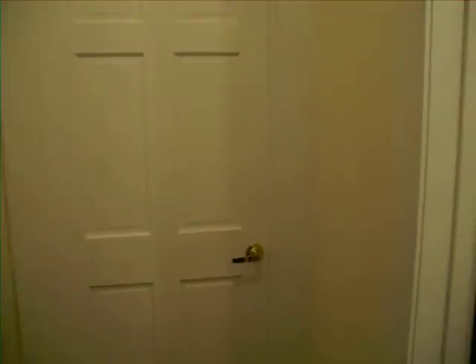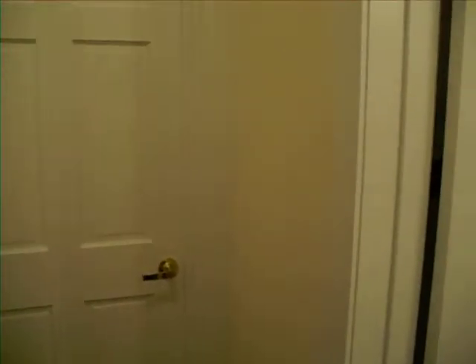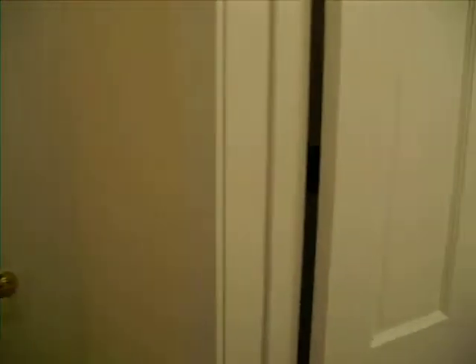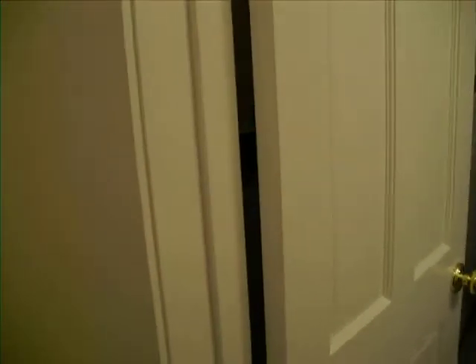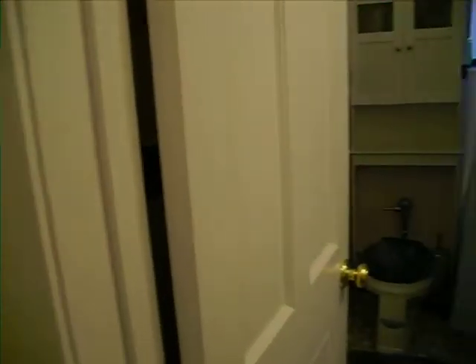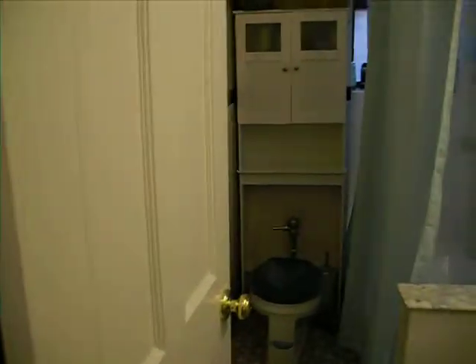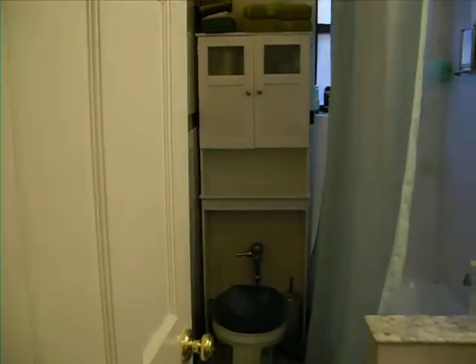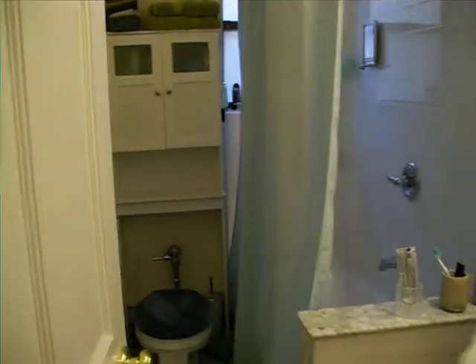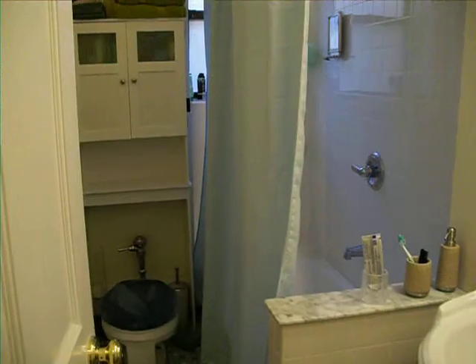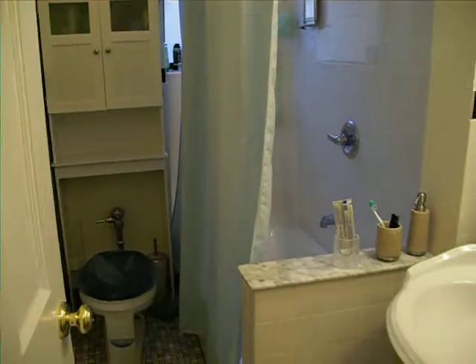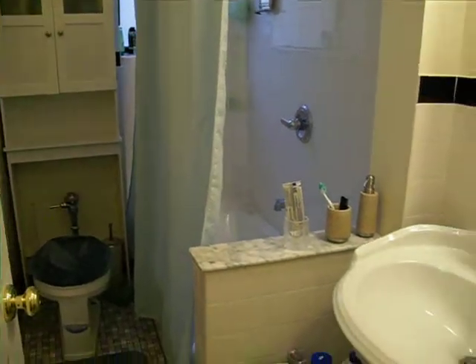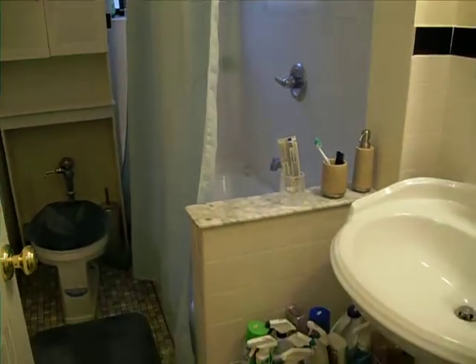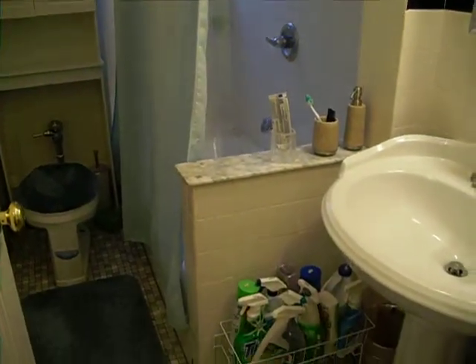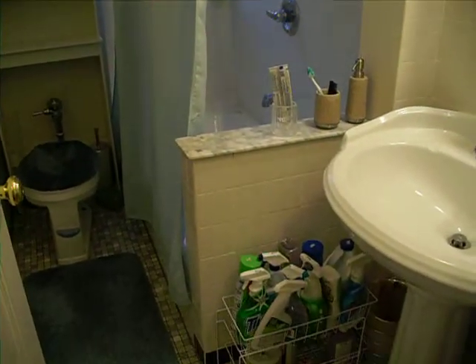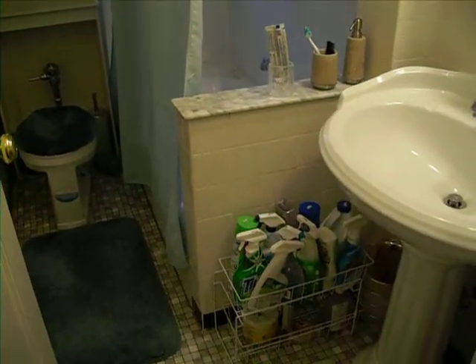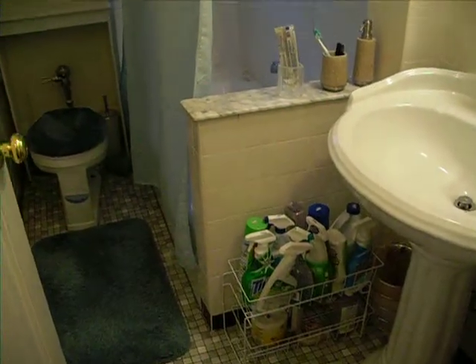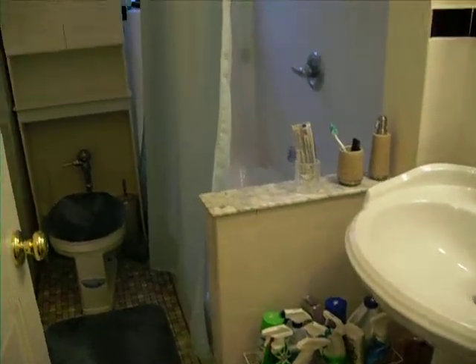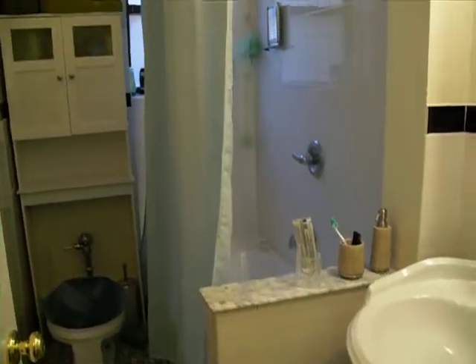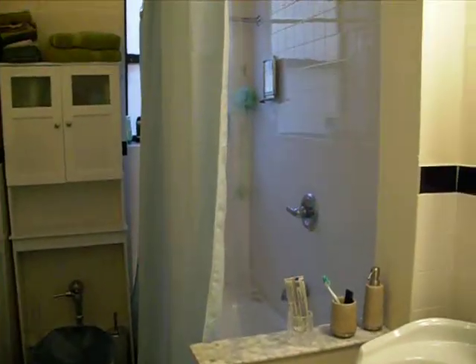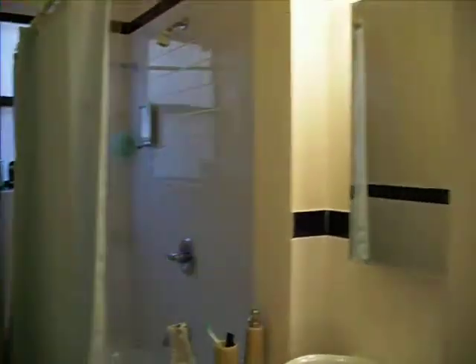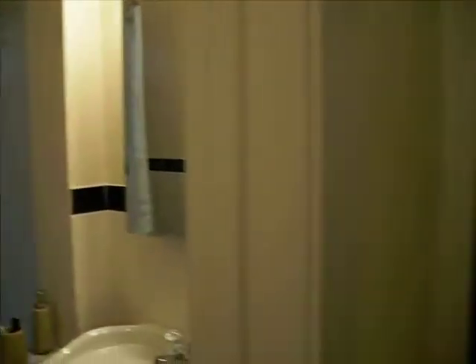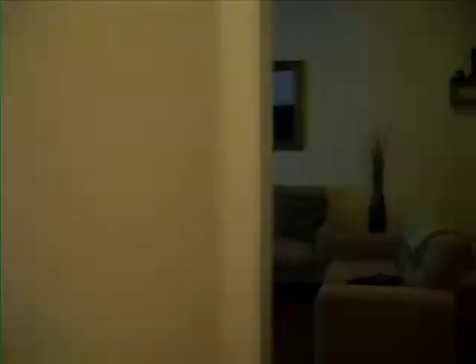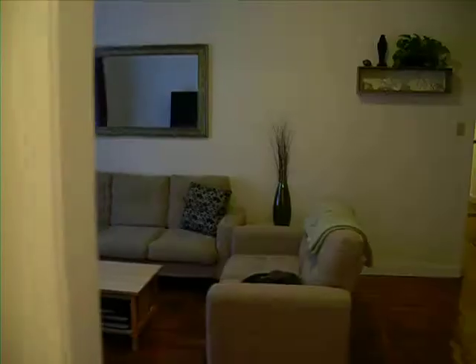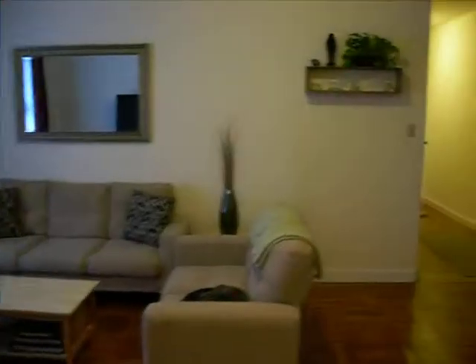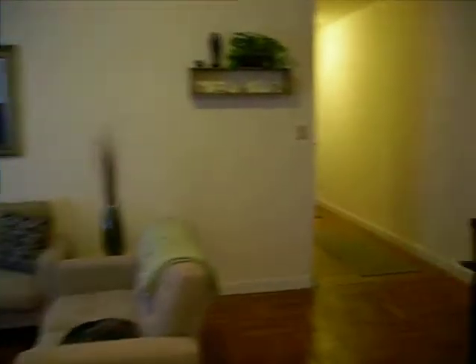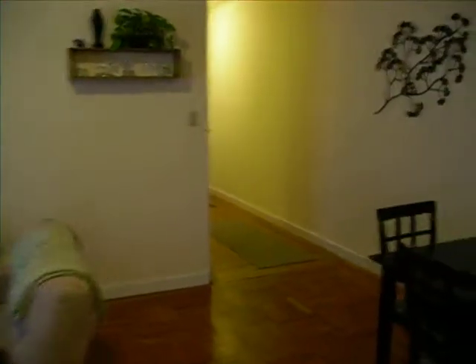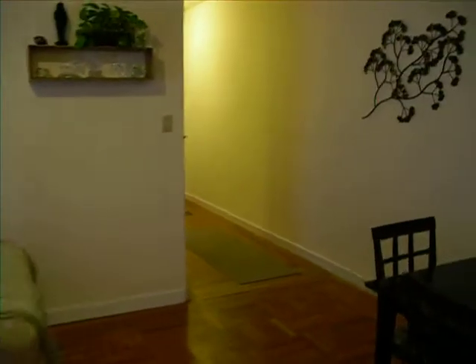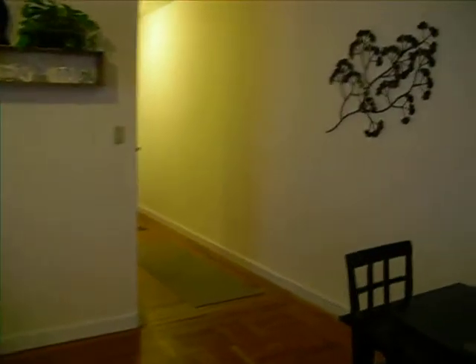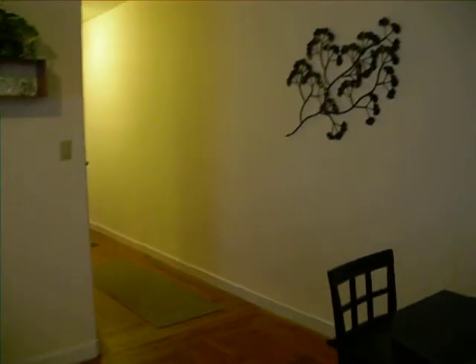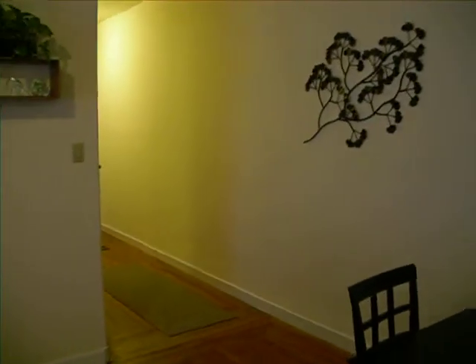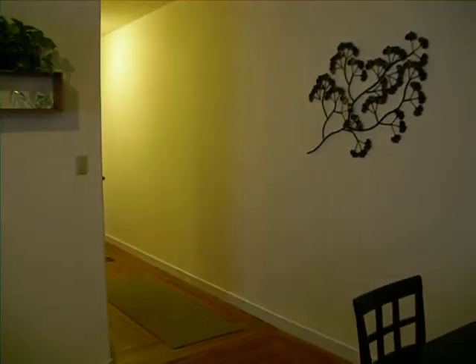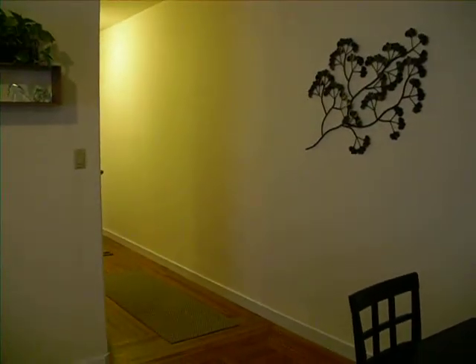Over there is my bedroom. And then this is the bathroom. And that is your new home. There's the room.